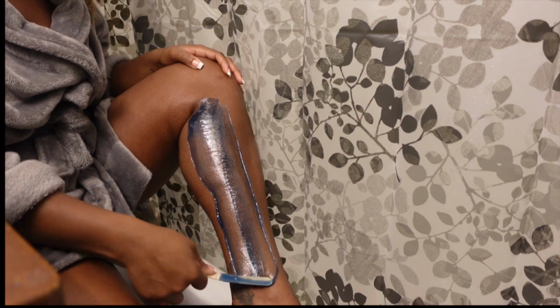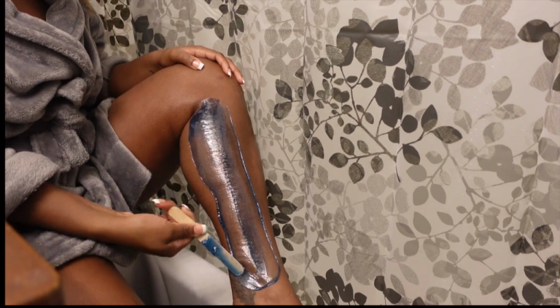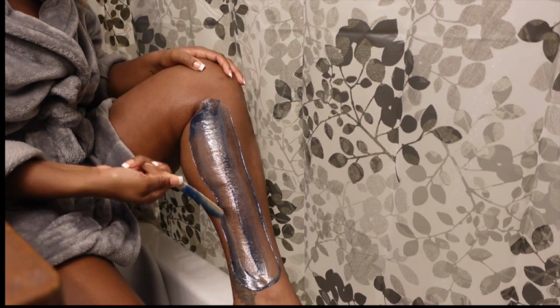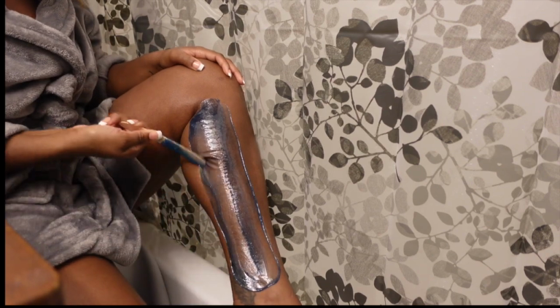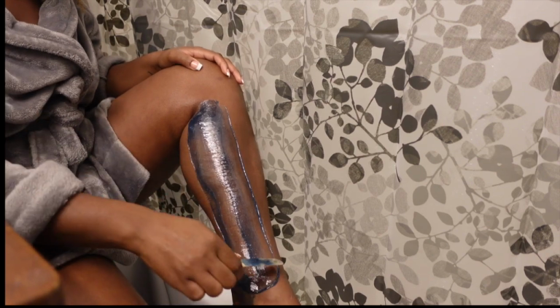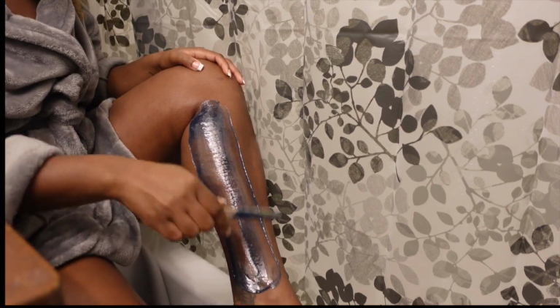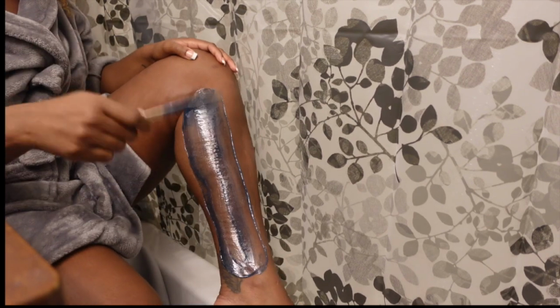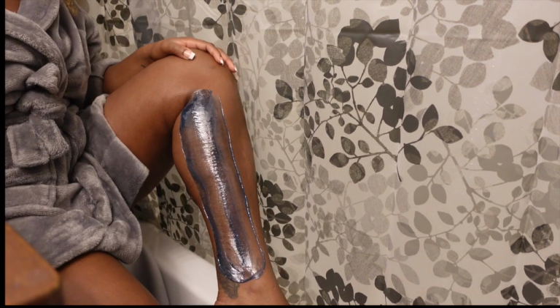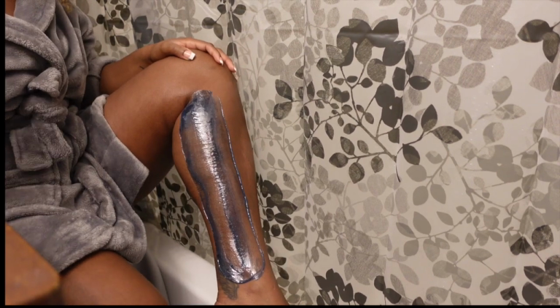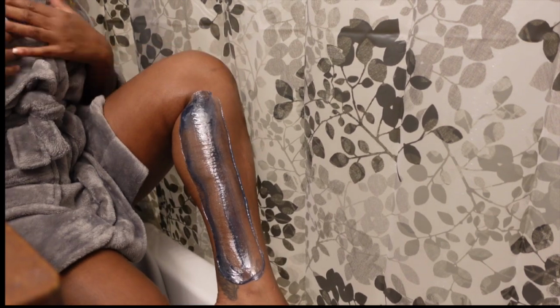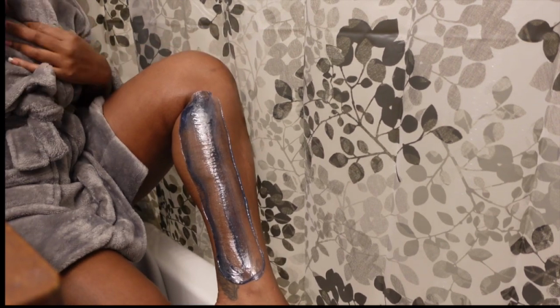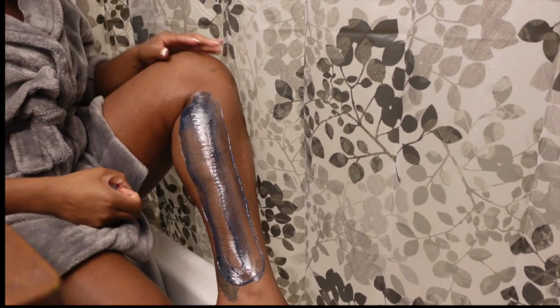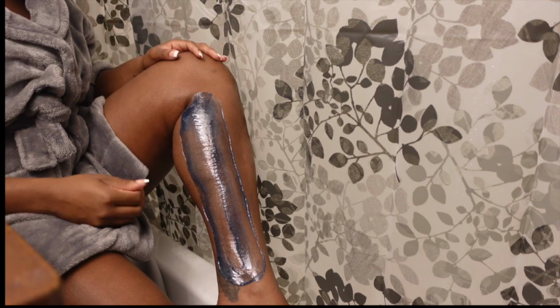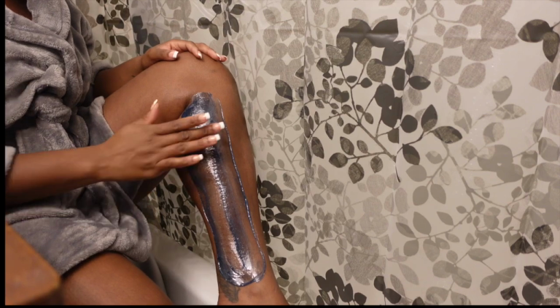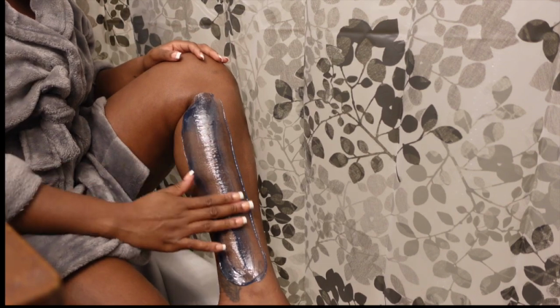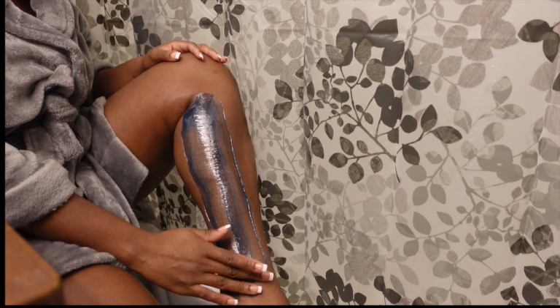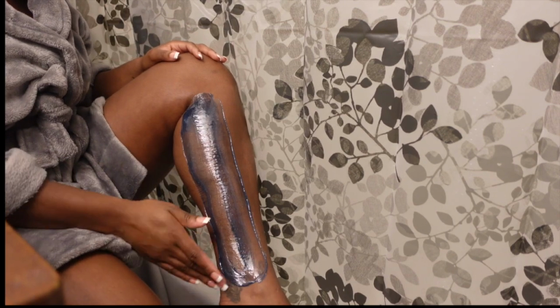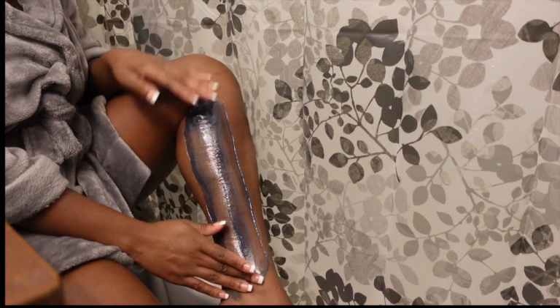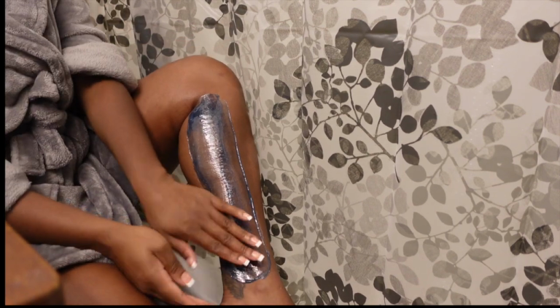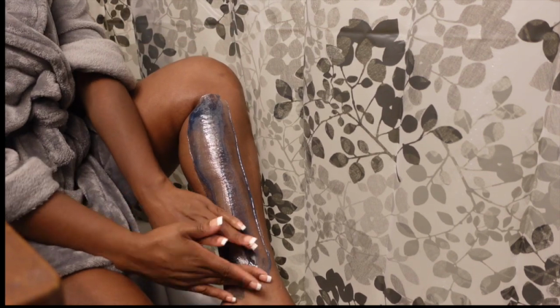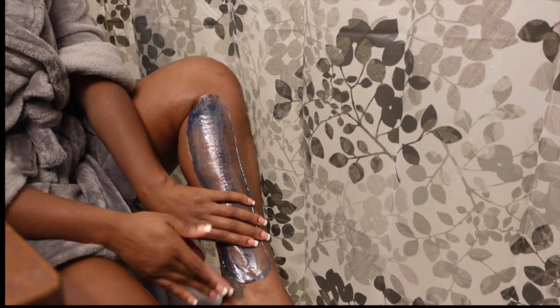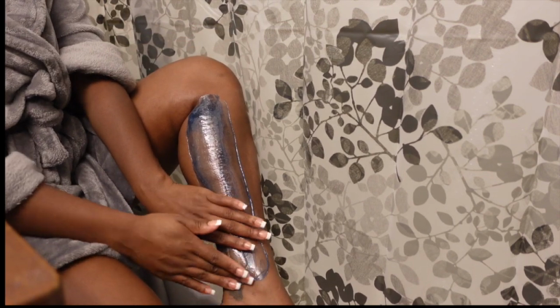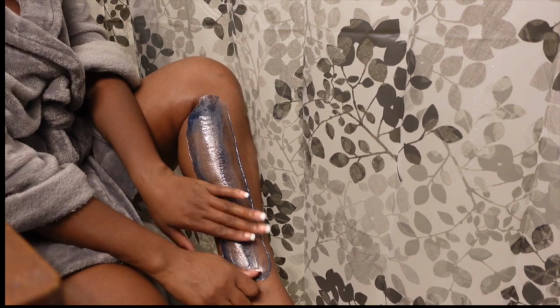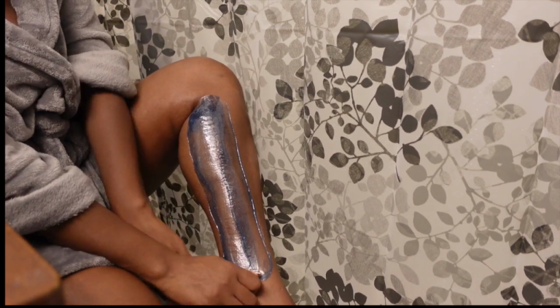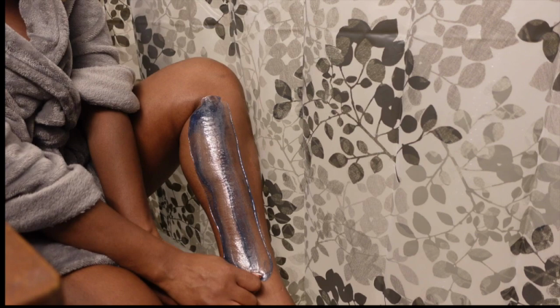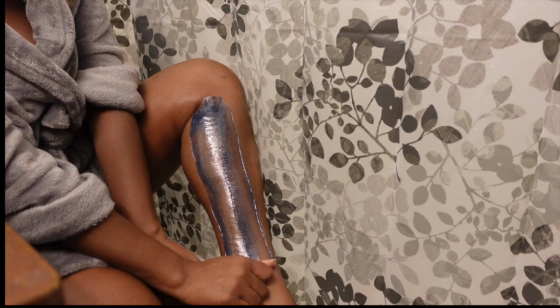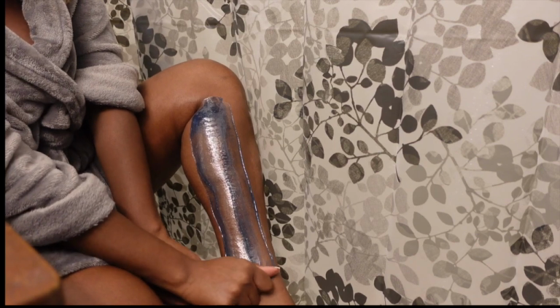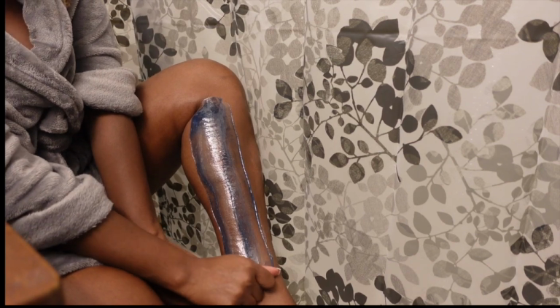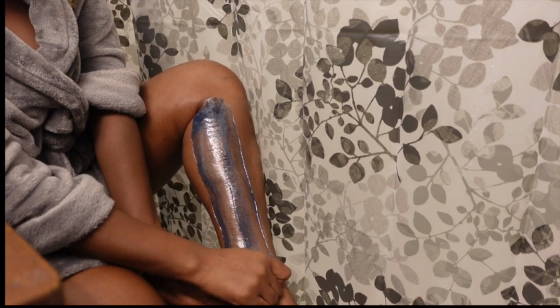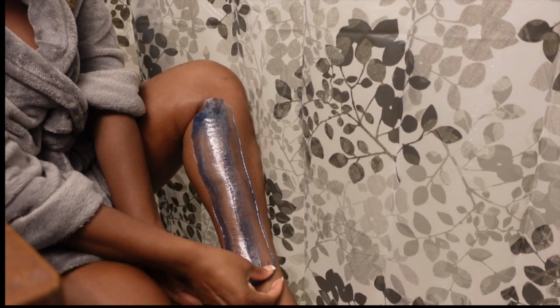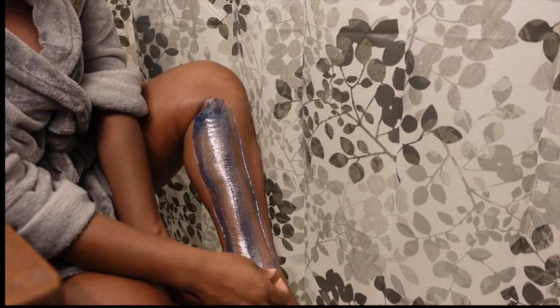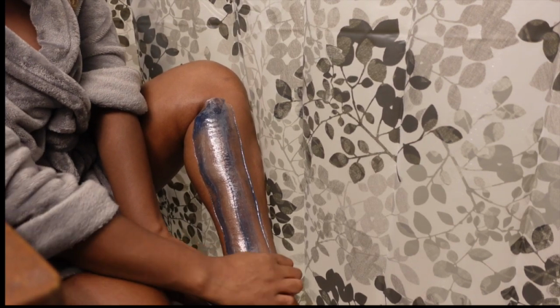You also want to make sure that you're using the right type of products. Good chemical exfoliants like alpha hydroxy acids (AHAs) and salicylic acid can help exfoliate the skin to prevent clogged pores.